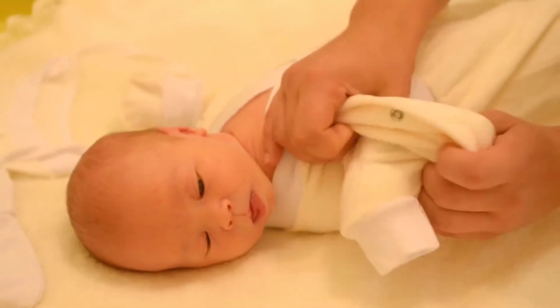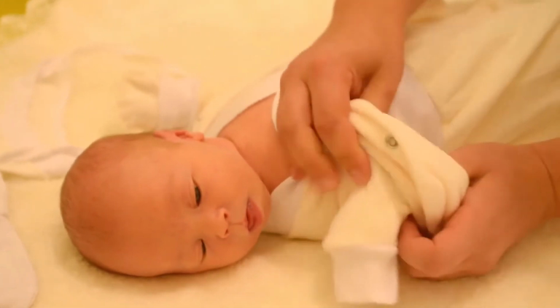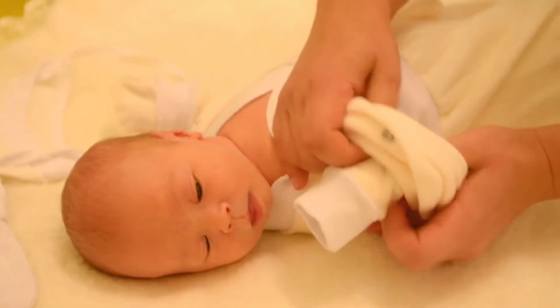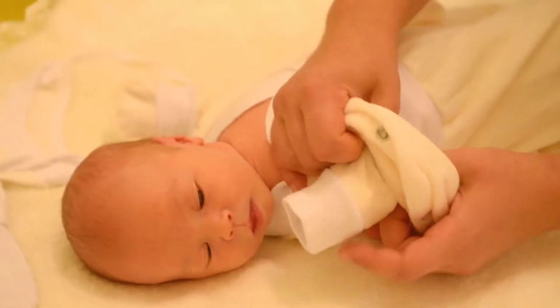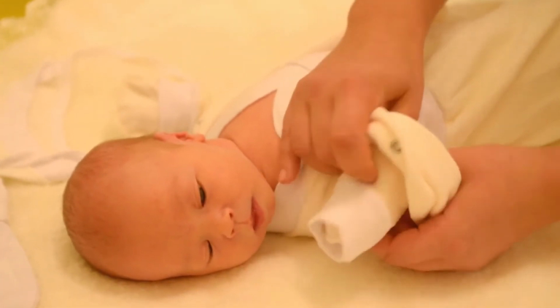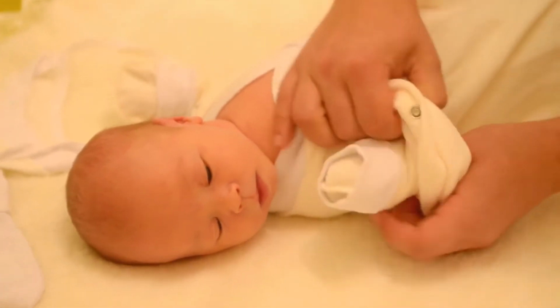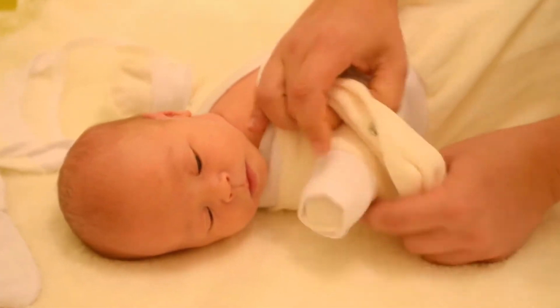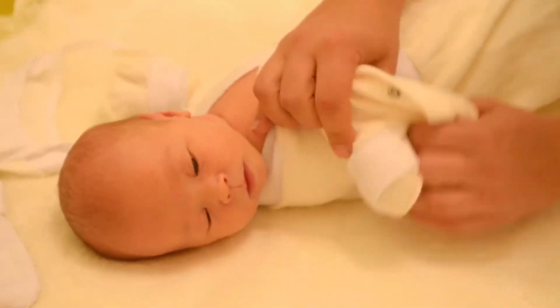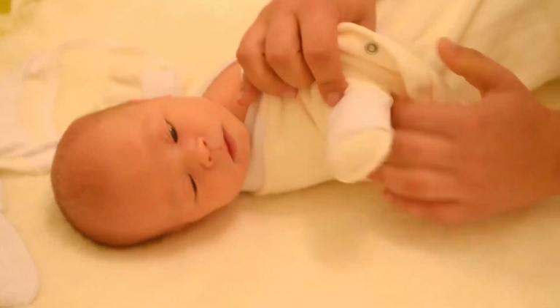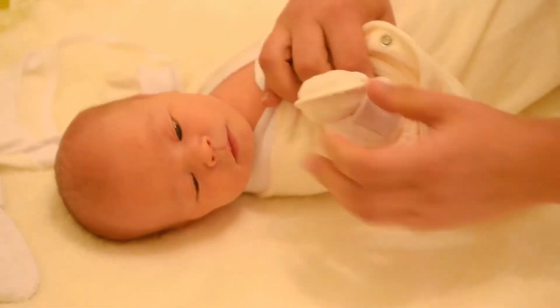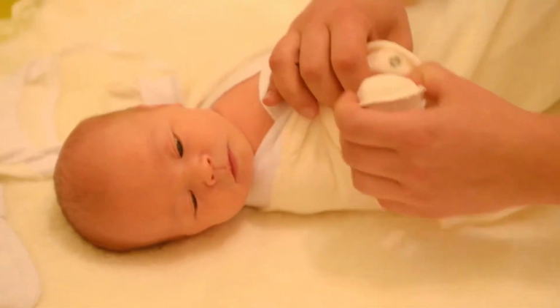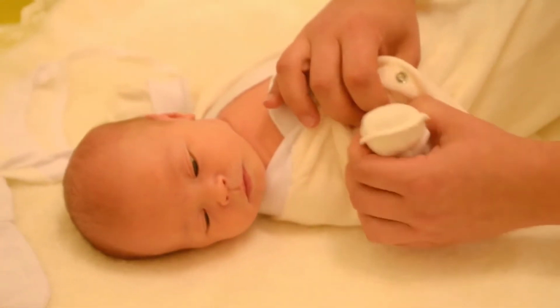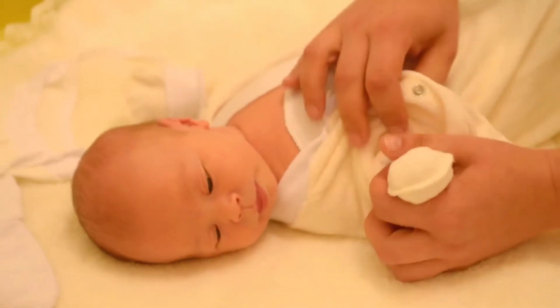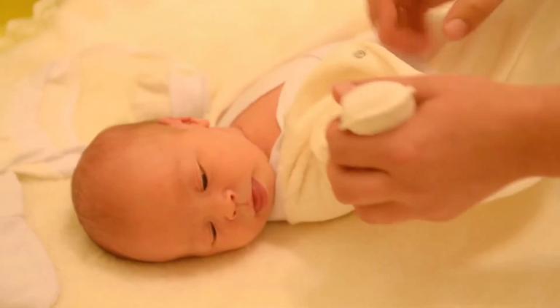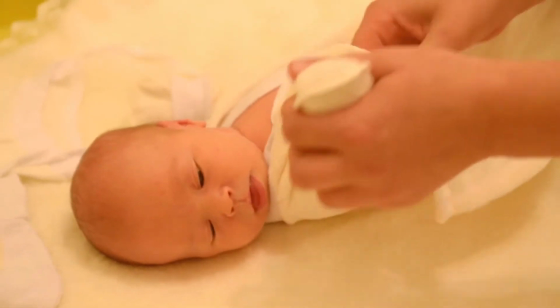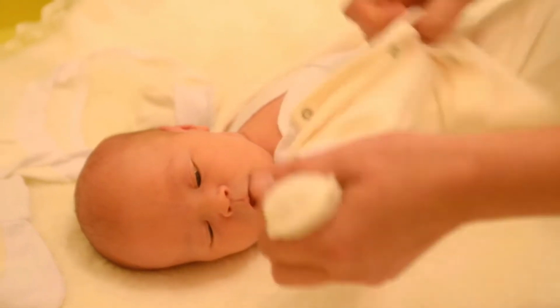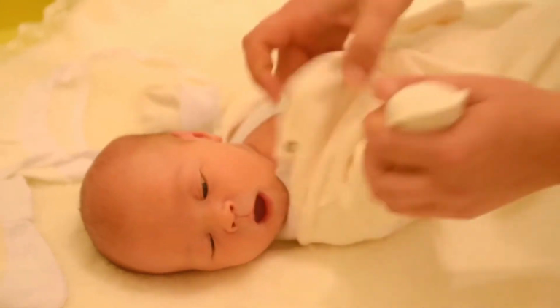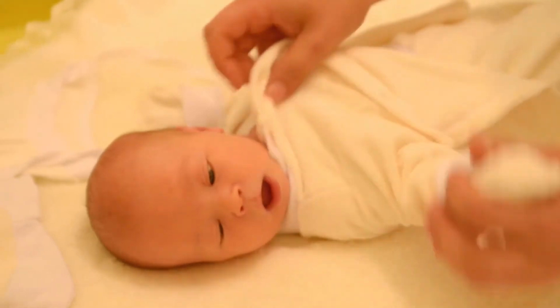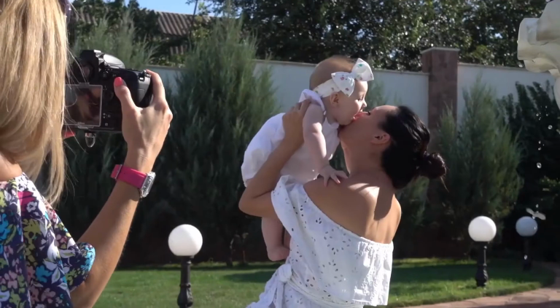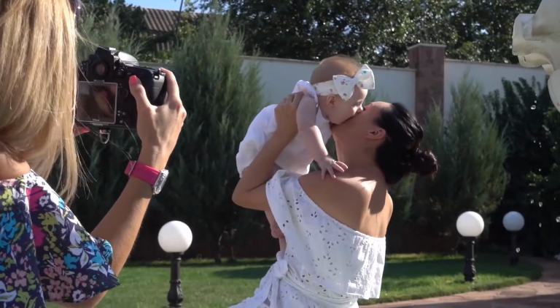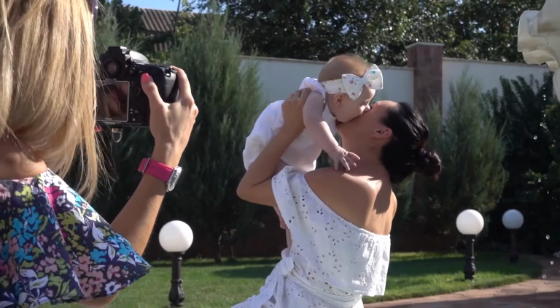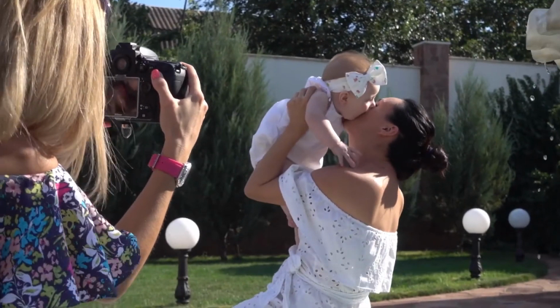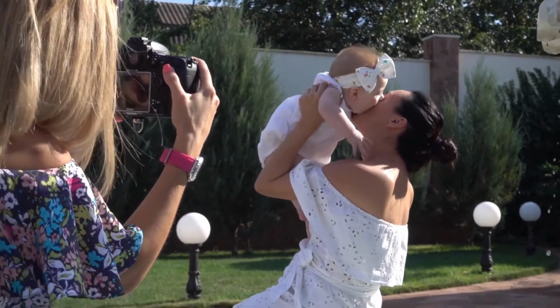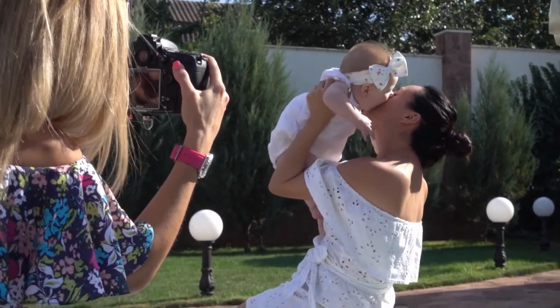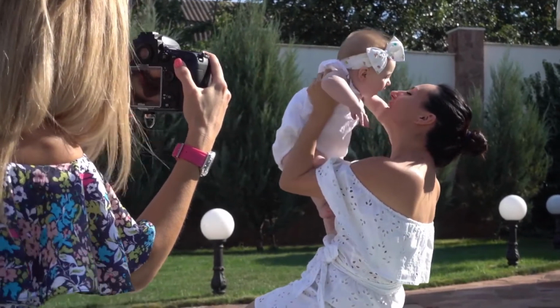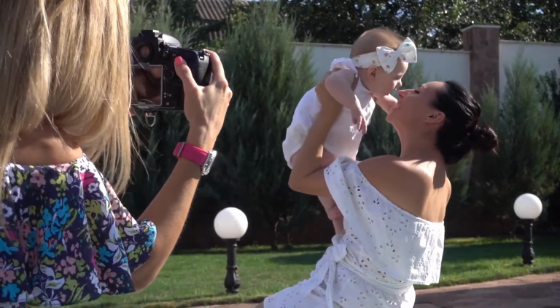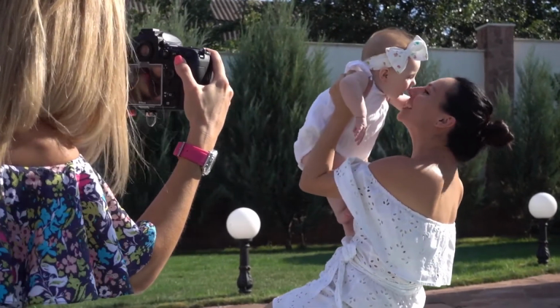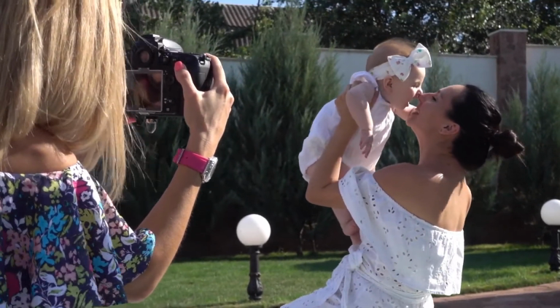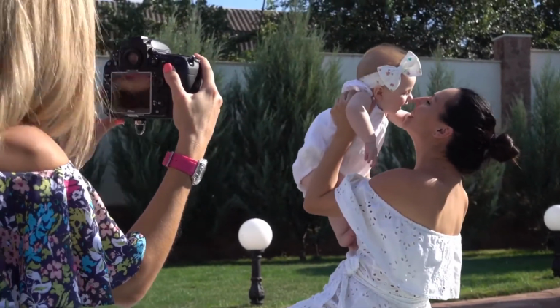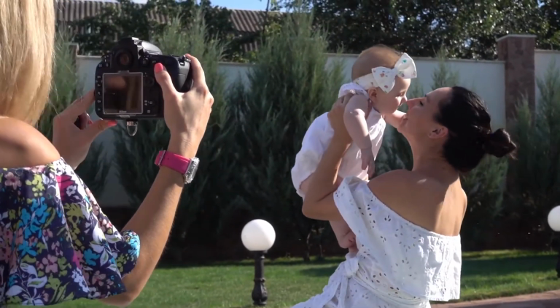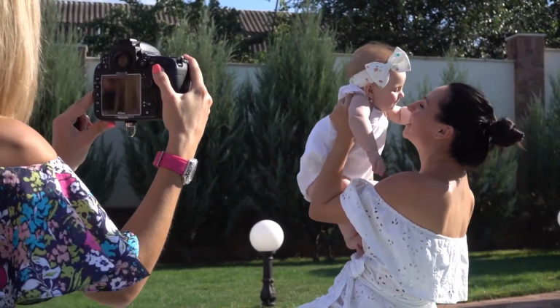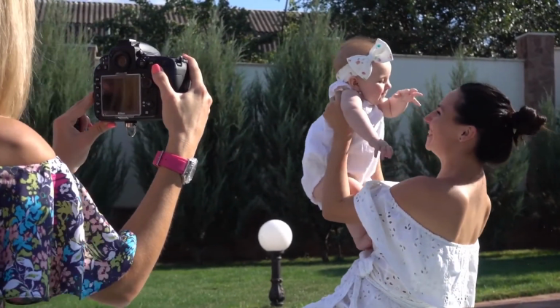4-pack, 100% soap-free, providing mild body cleansing of the delicate baby skin, making it smooth and soft, minimizing the risk of dryness or irritation.